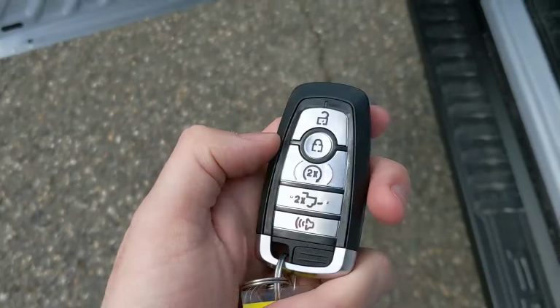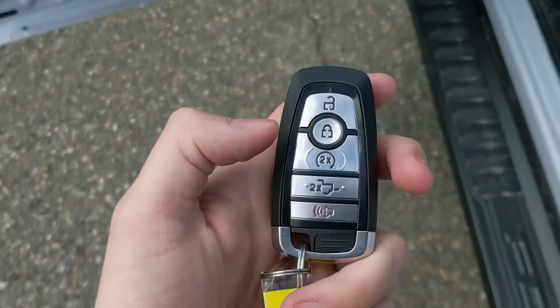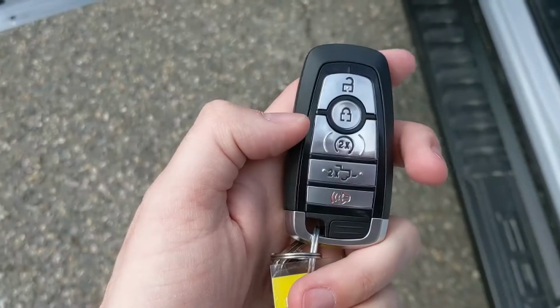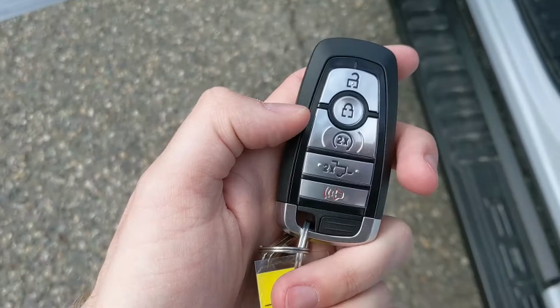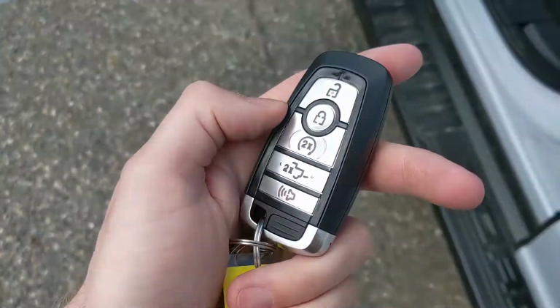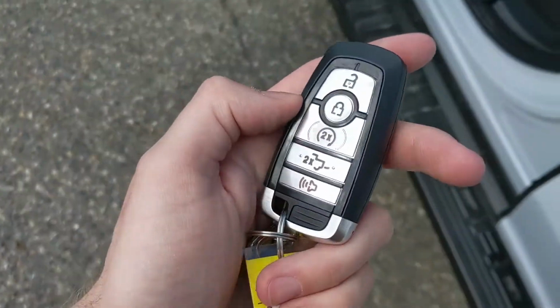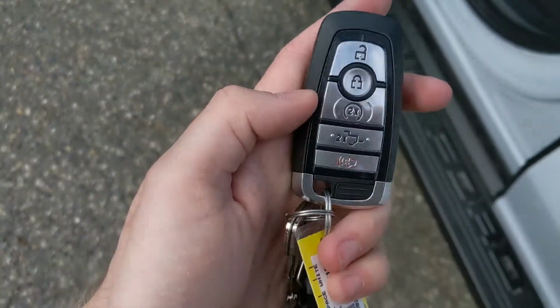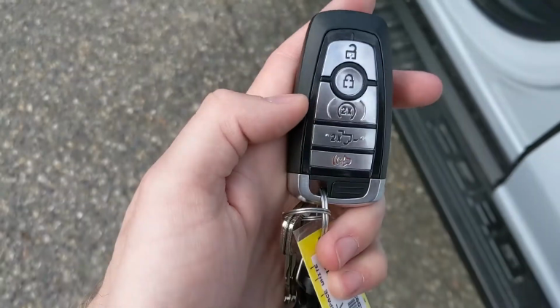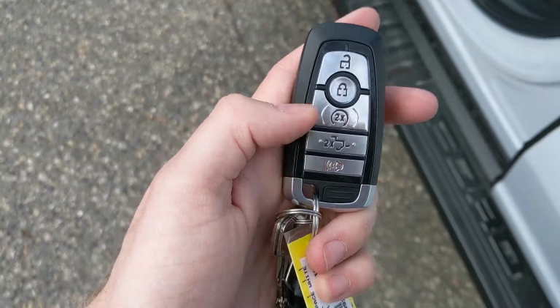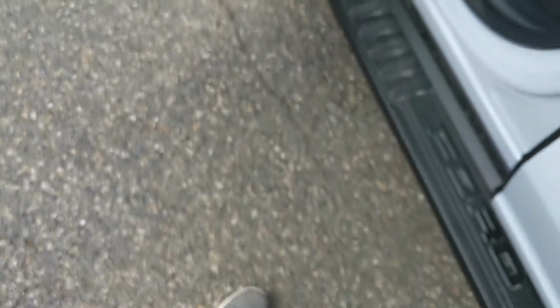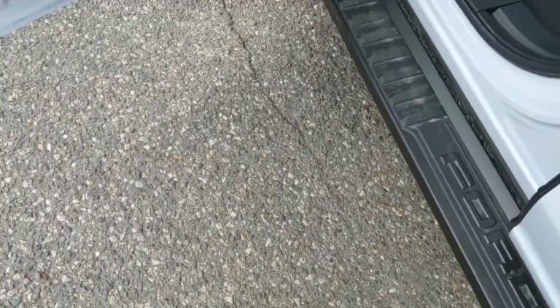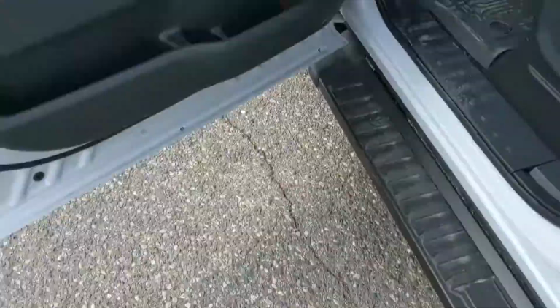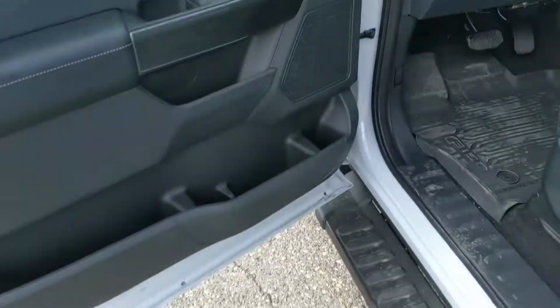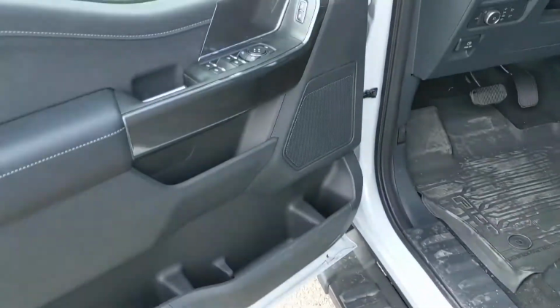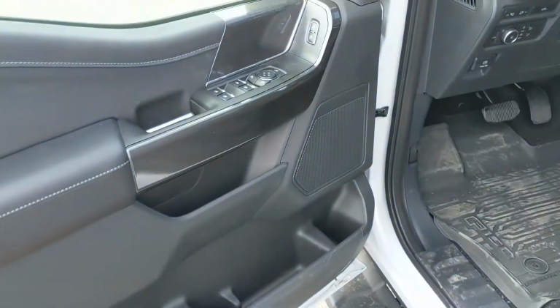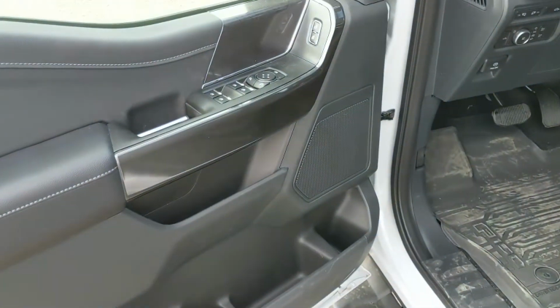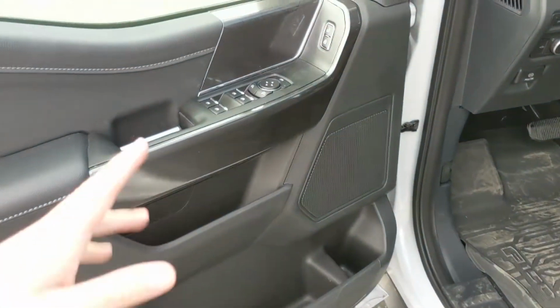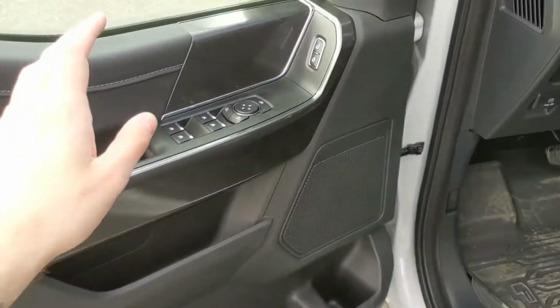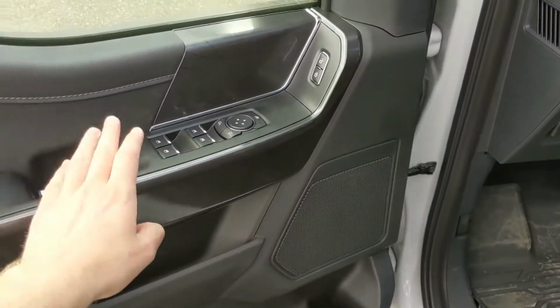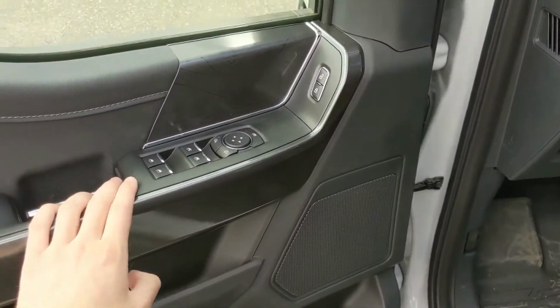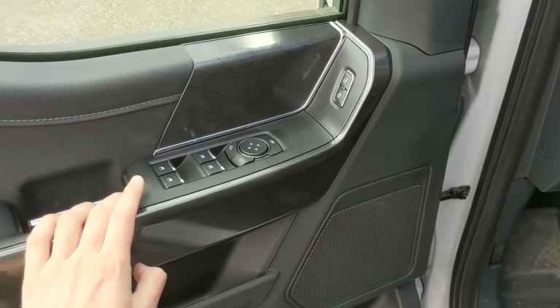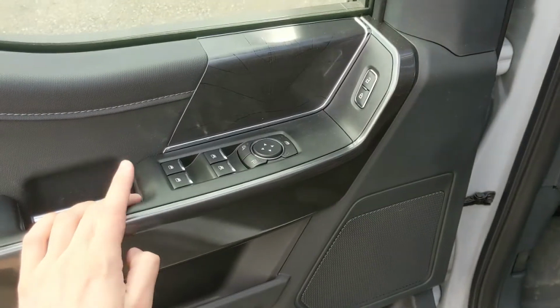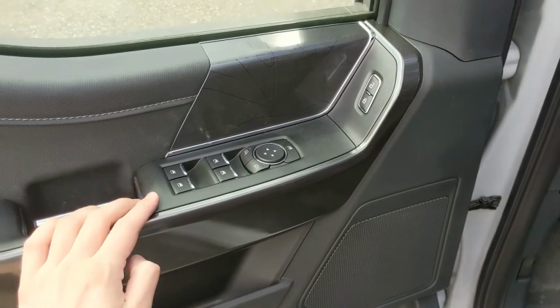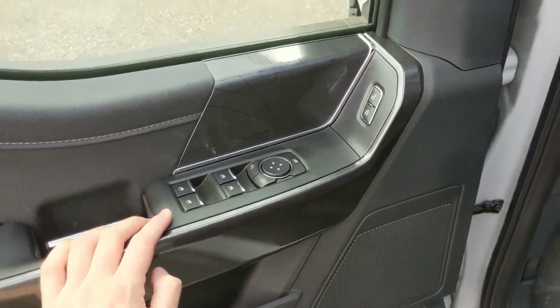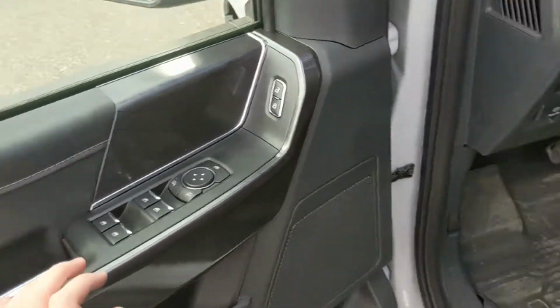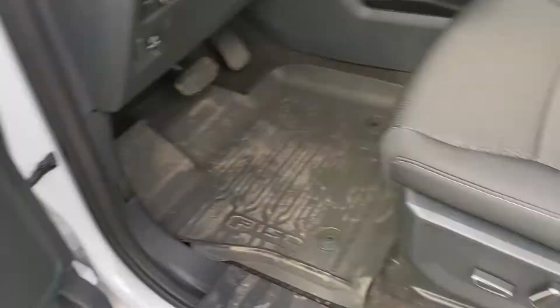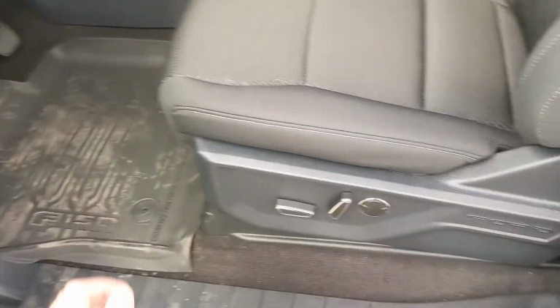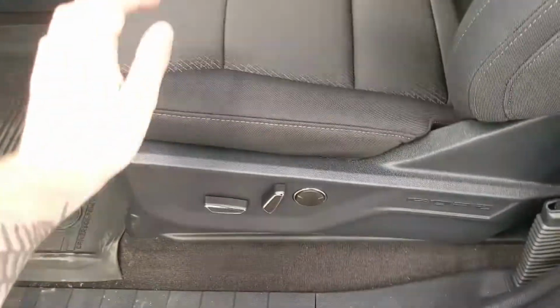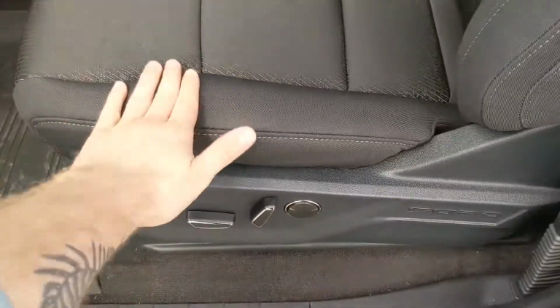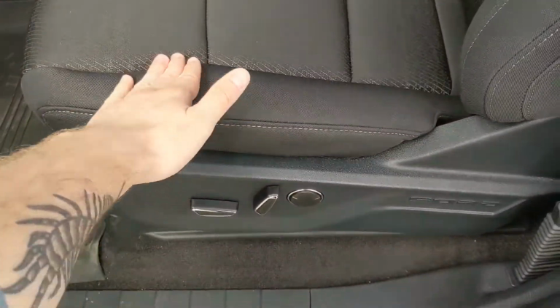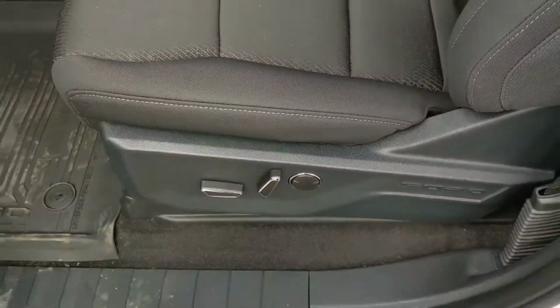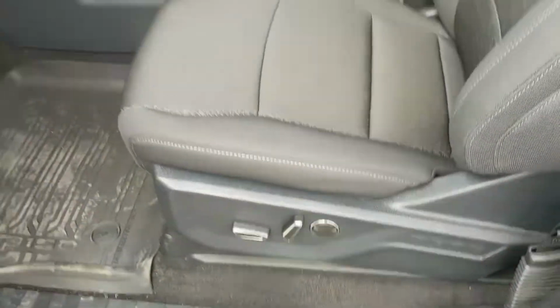This truck does have a remote start, so no need to go outside on those cold mornings to warm up your vehicle. Looking in, you also have power windows, power mirrors, and power locks, as well as a fully power adjustable driver's seat.